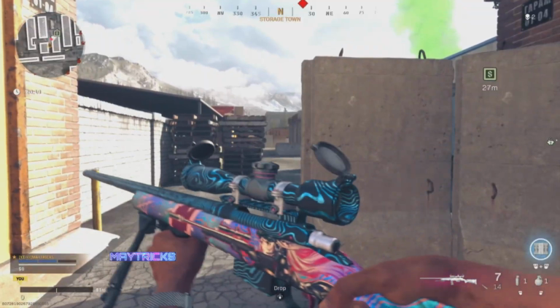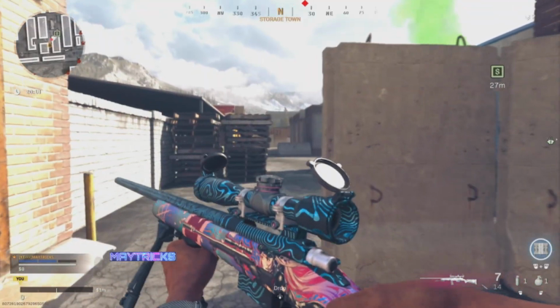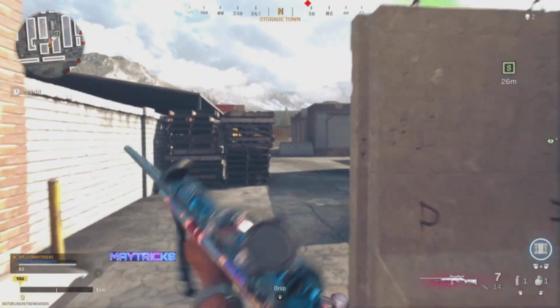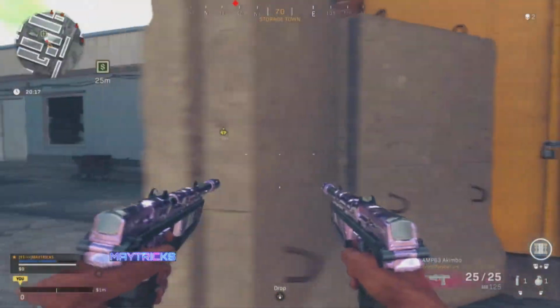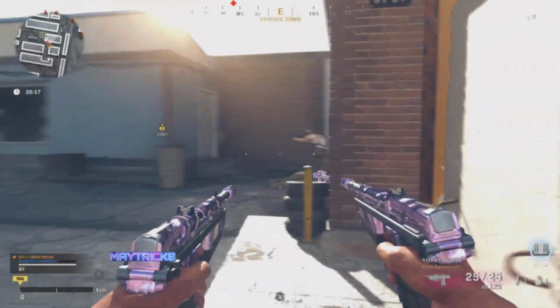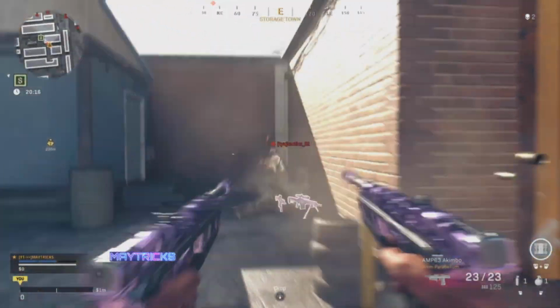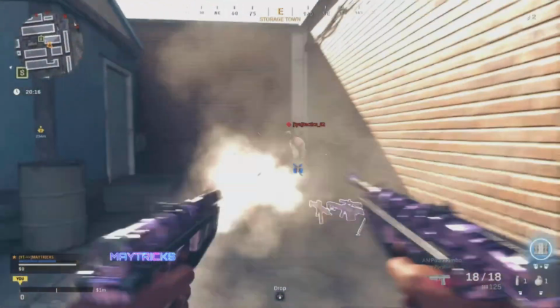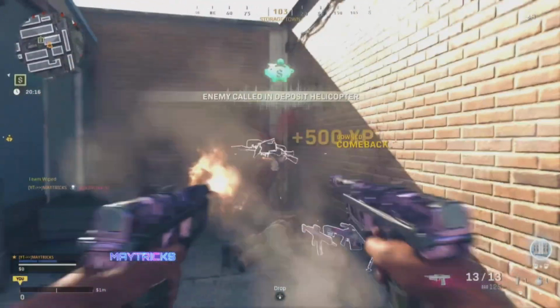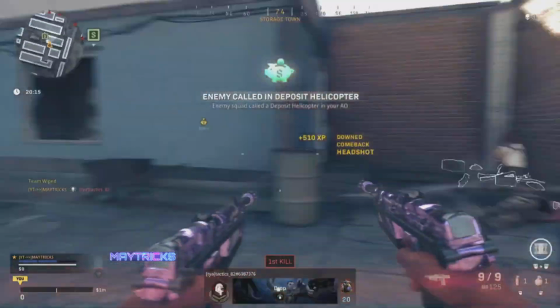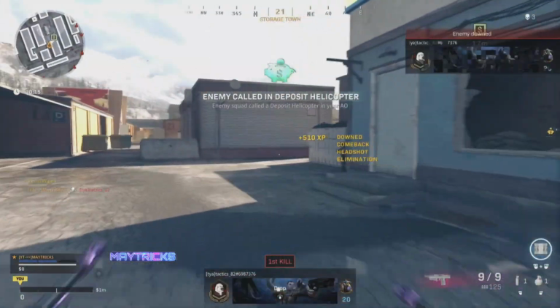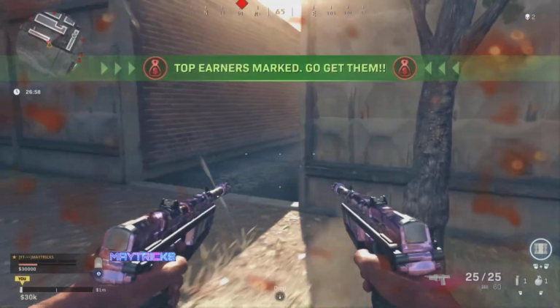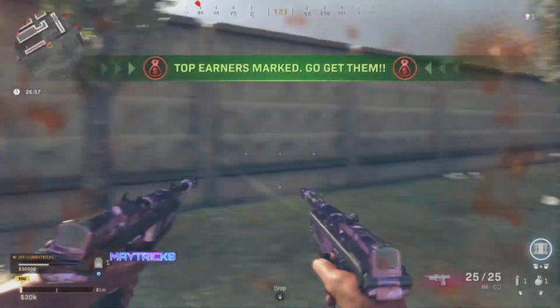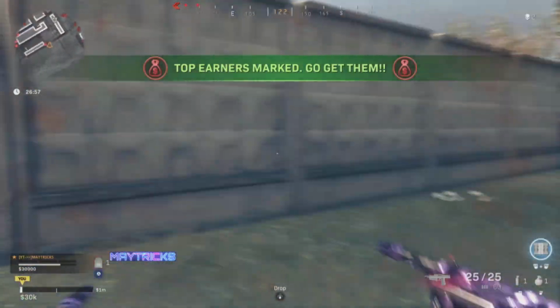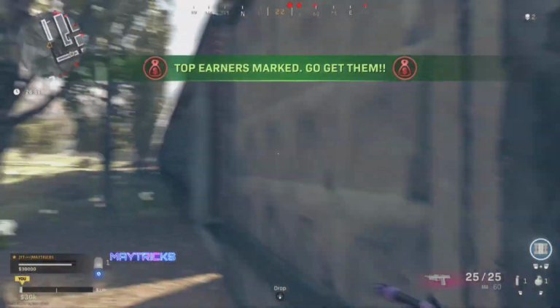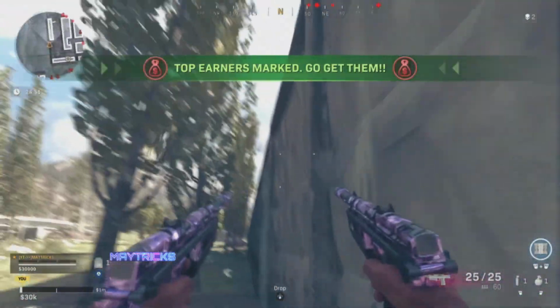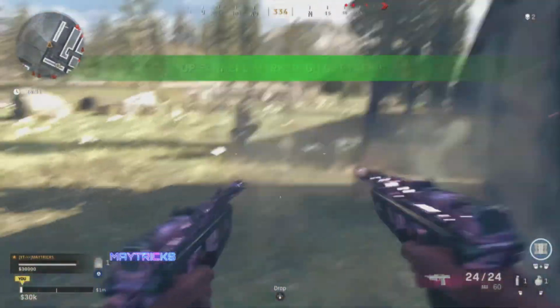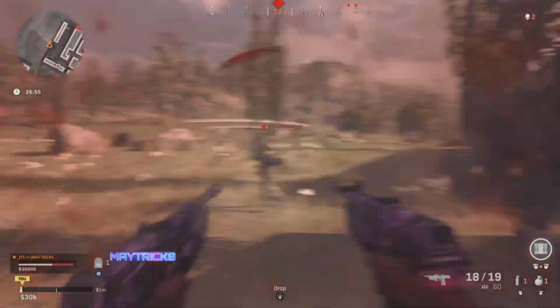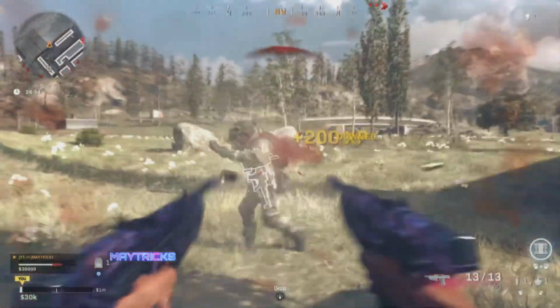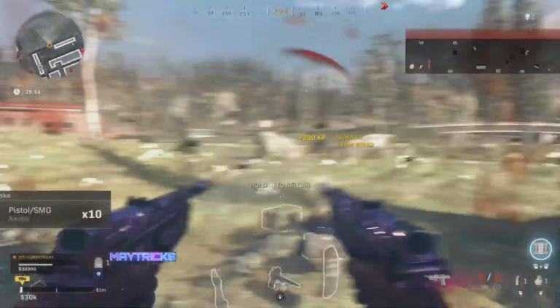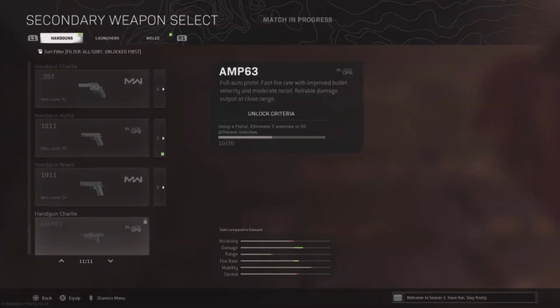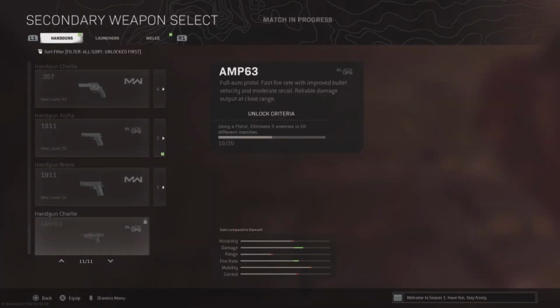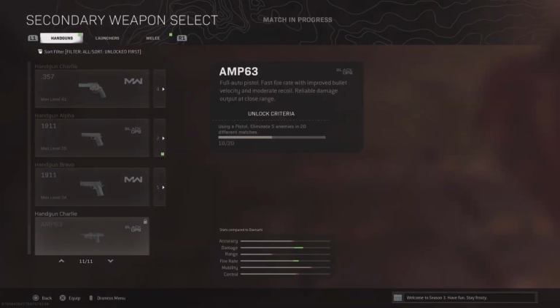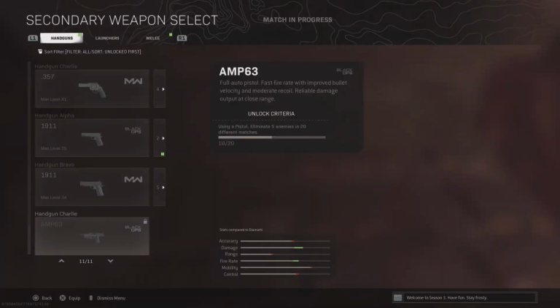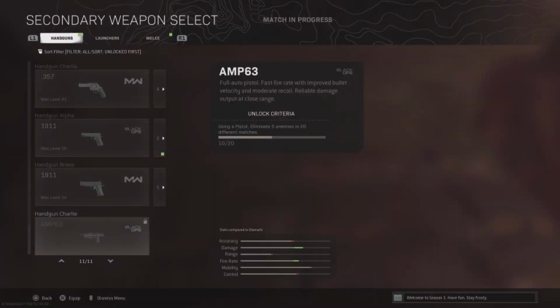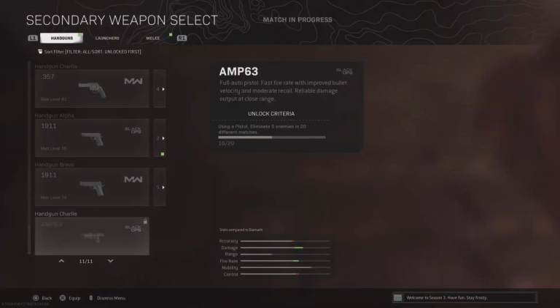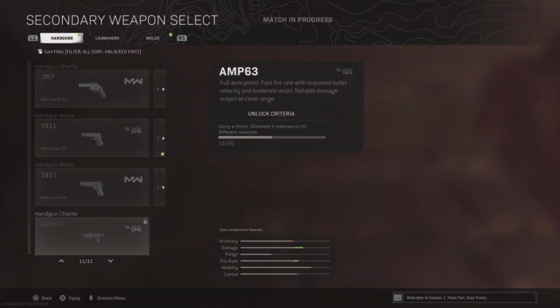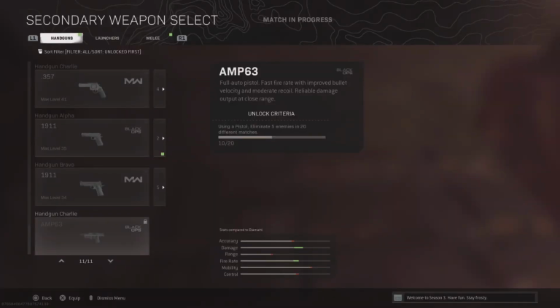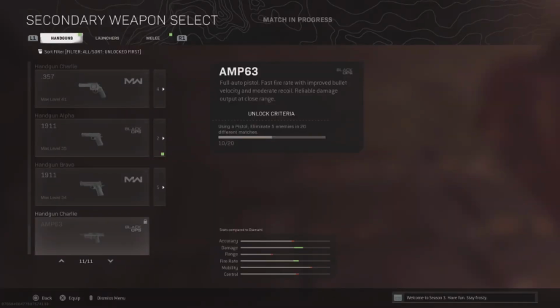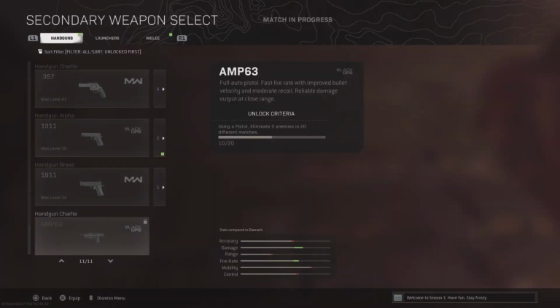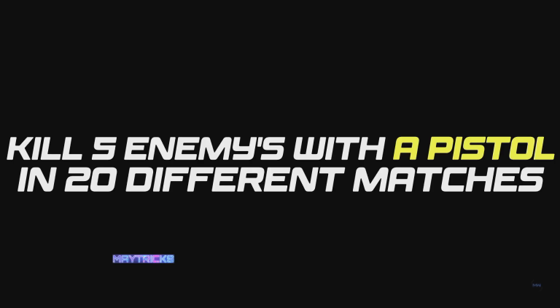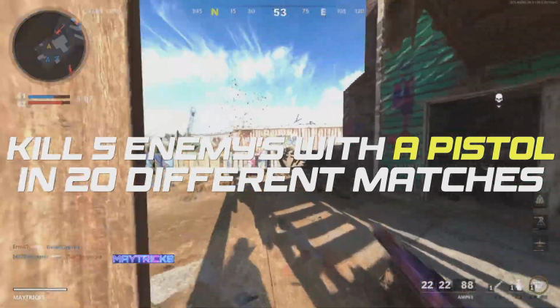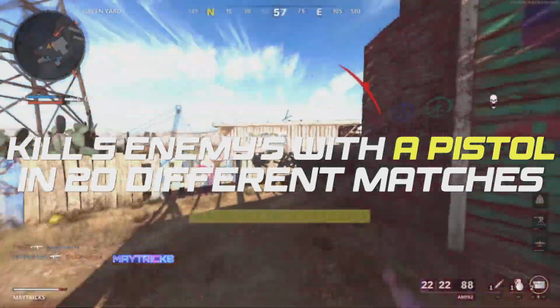I'm going to explain to you today how to unlock these A&P-63 pistols the fastest way. So first of all, in order to unlock the A&P-63 pistols, you gotta kill 5 enemies in 20 different matches.